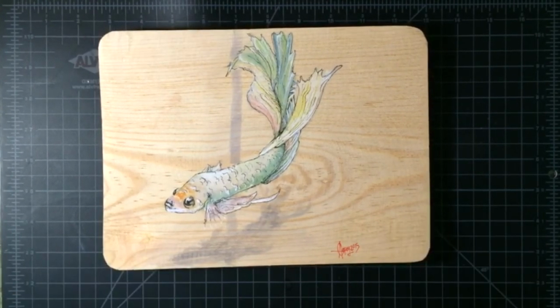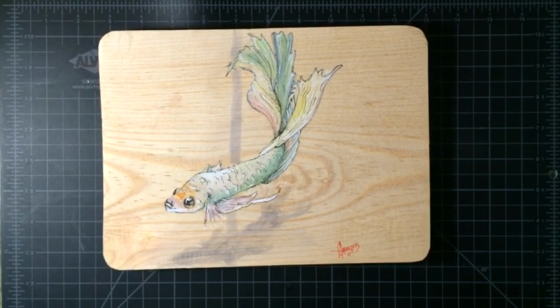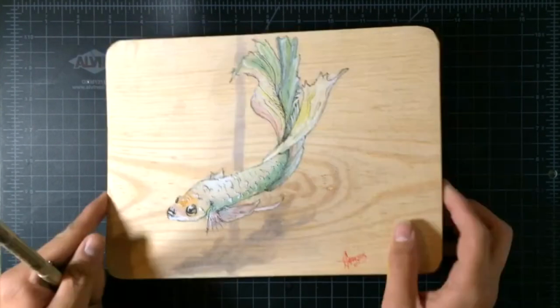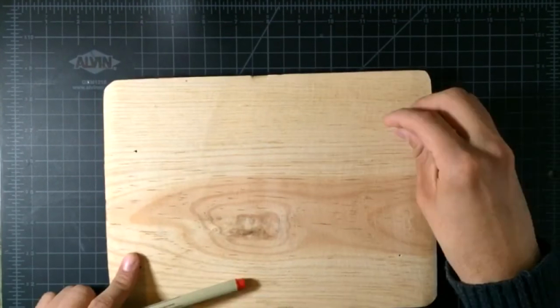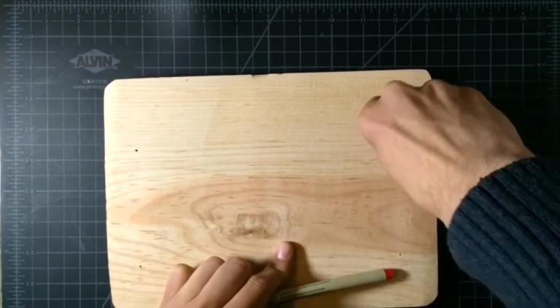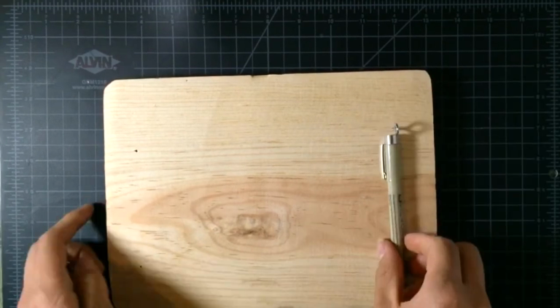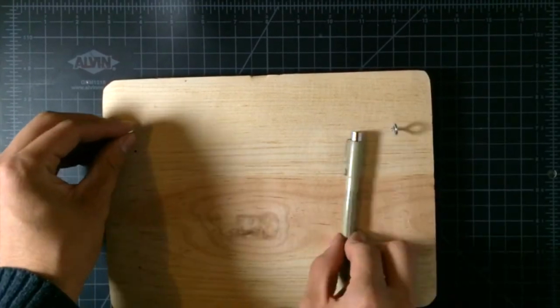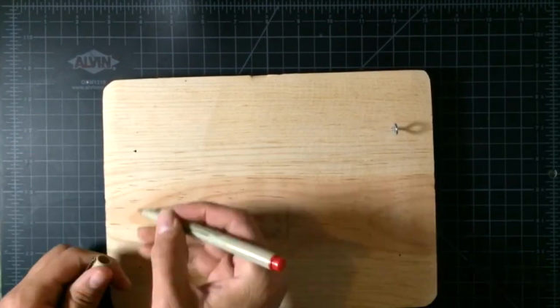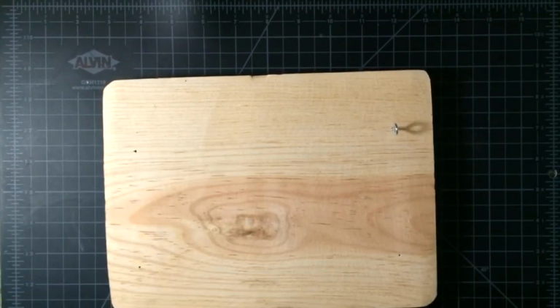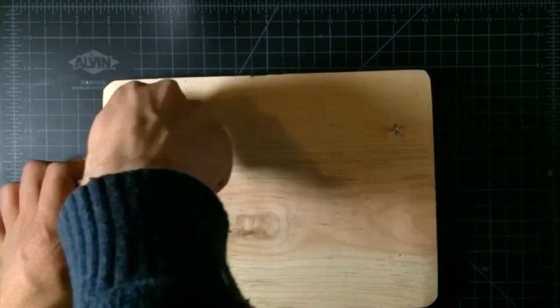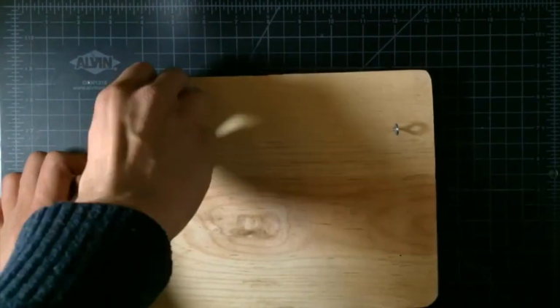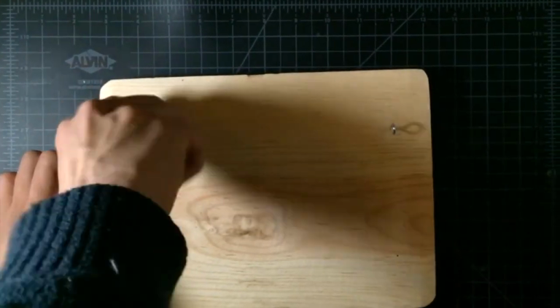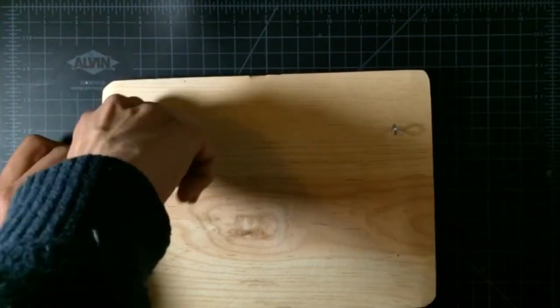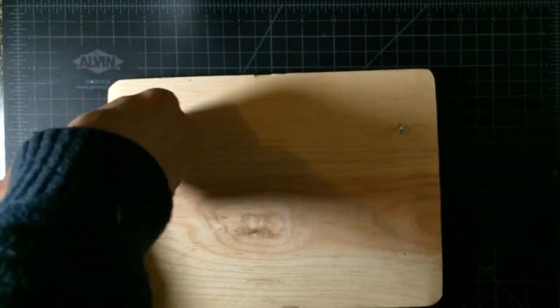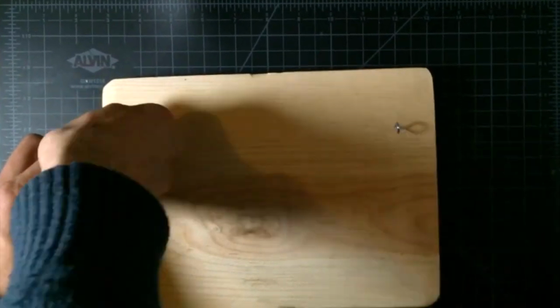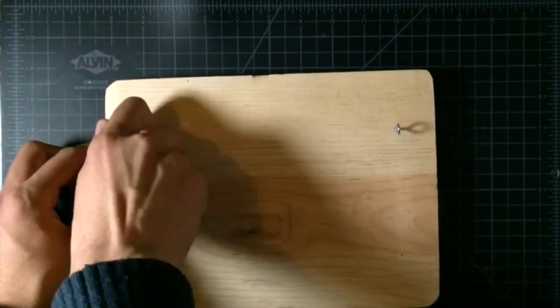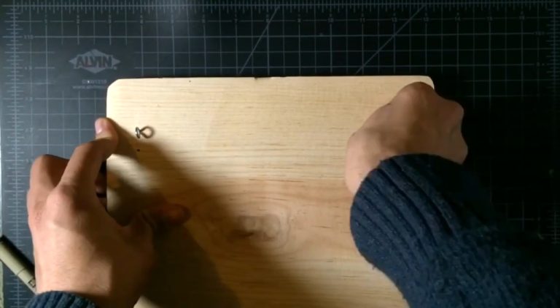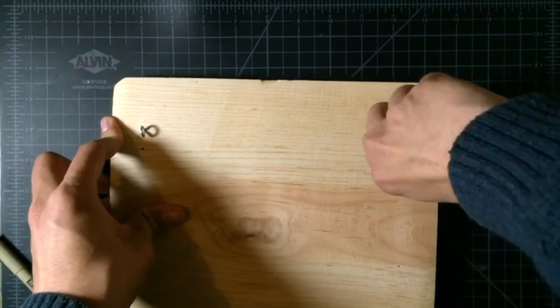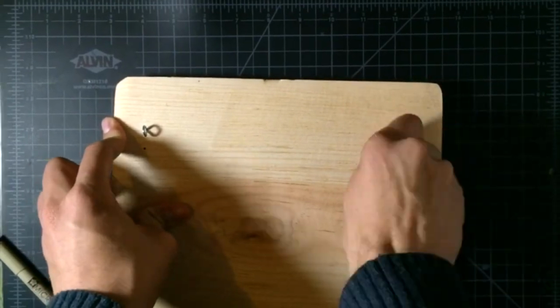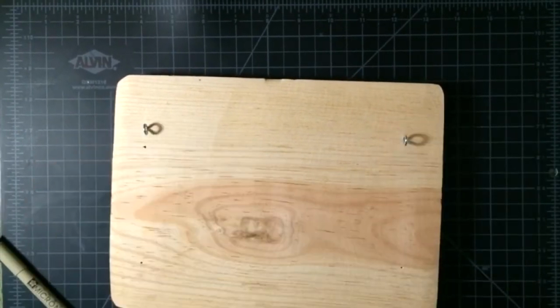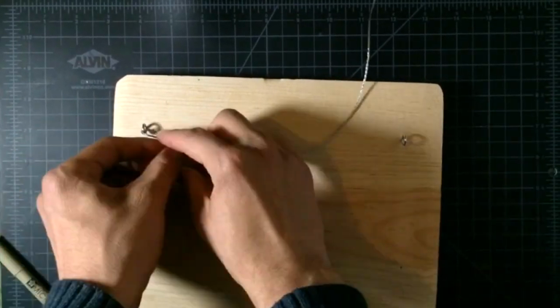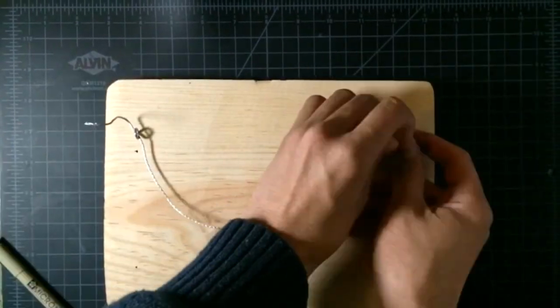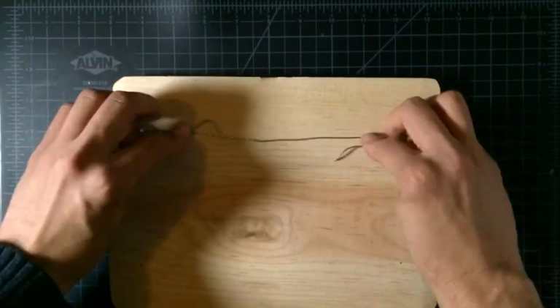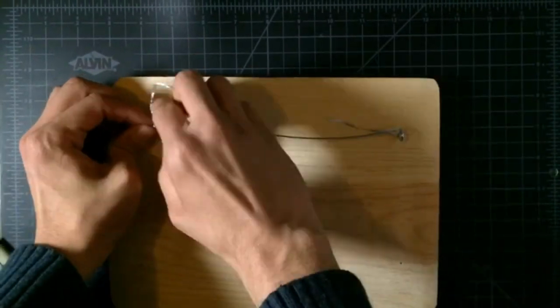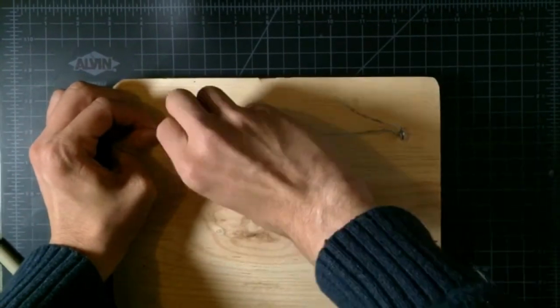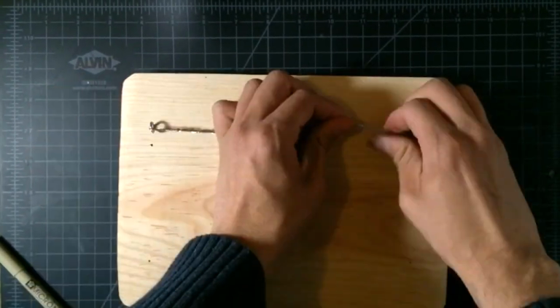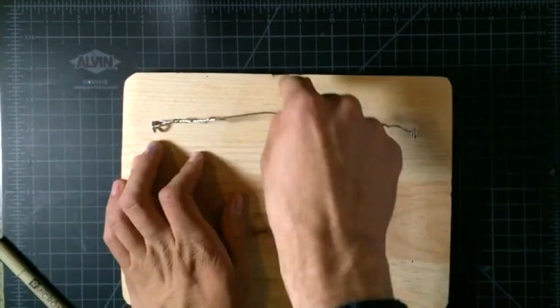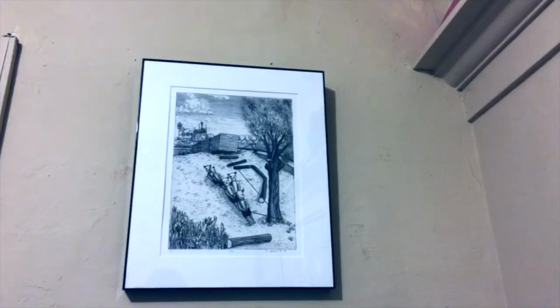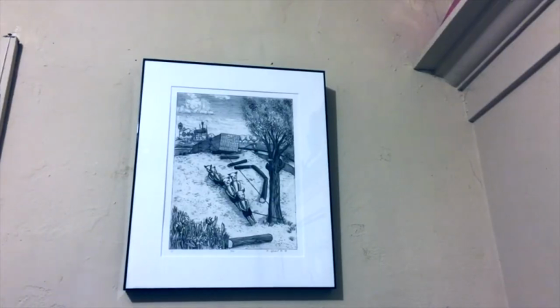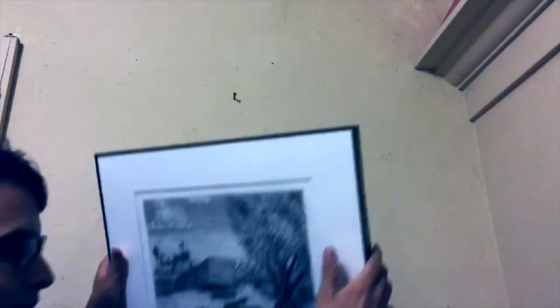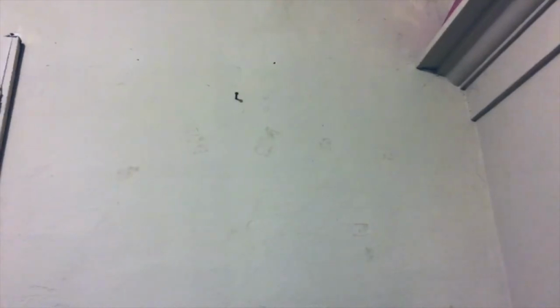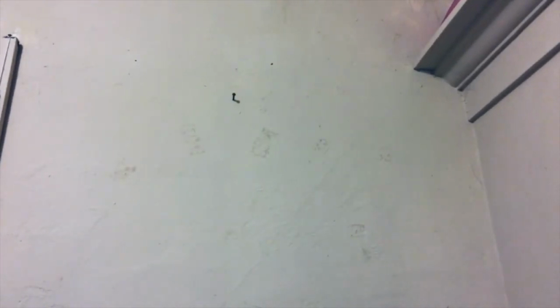After signing my work, I will add some hooks to the back. Now it's time for the wire, and it's ready to hang.